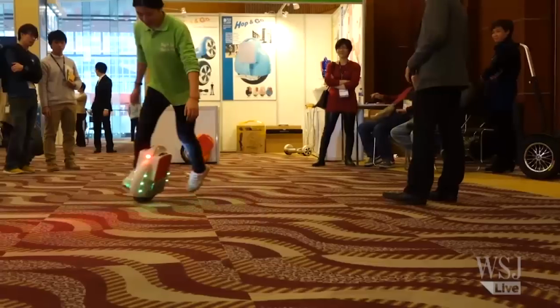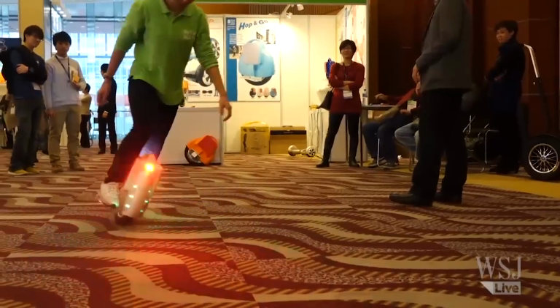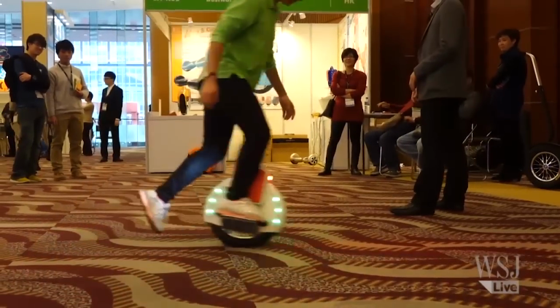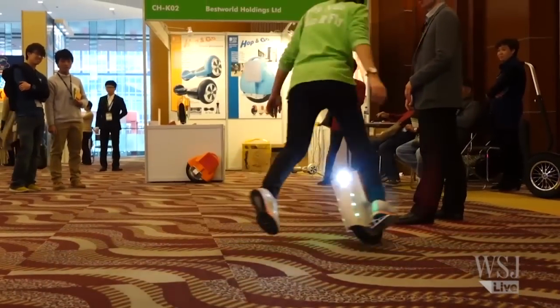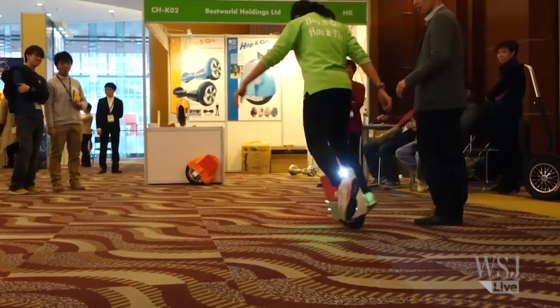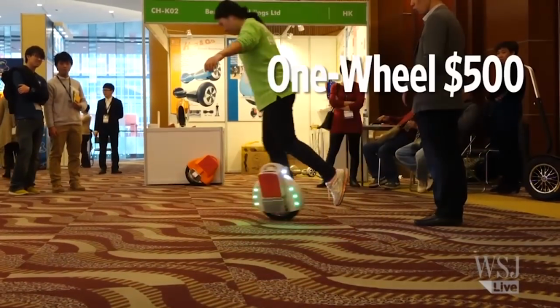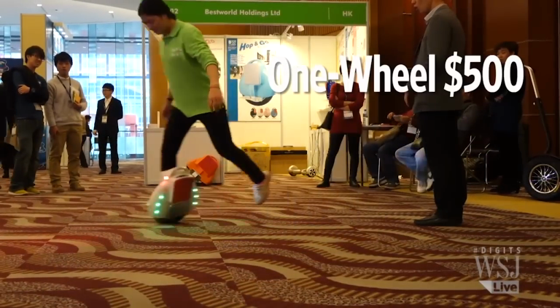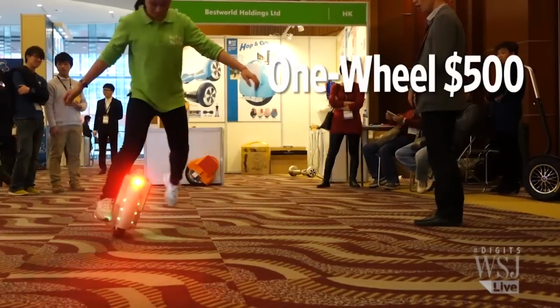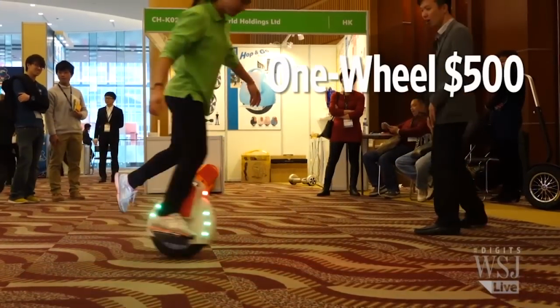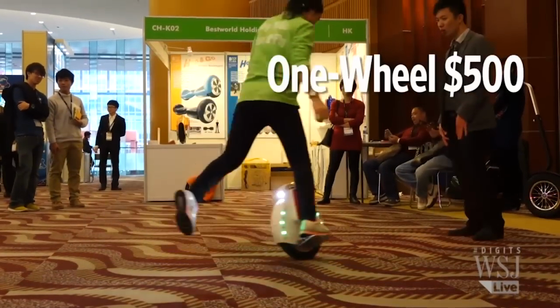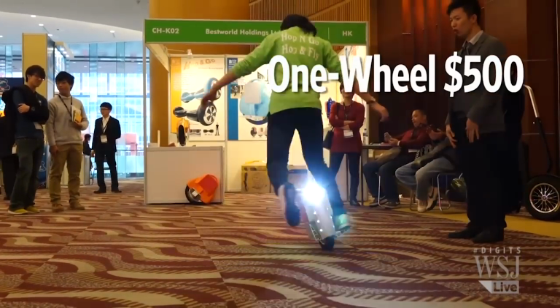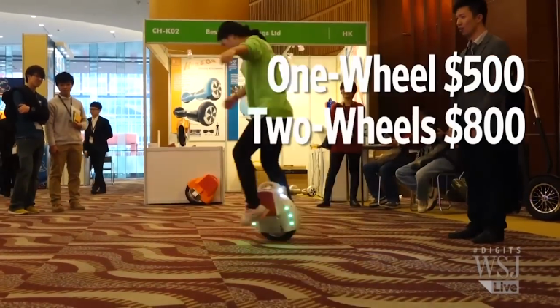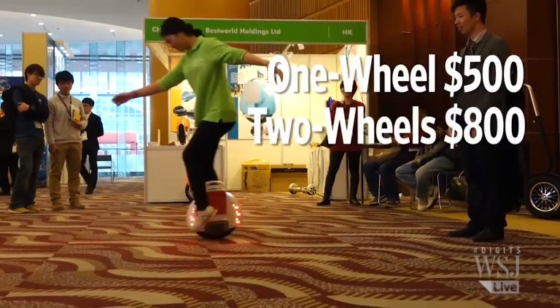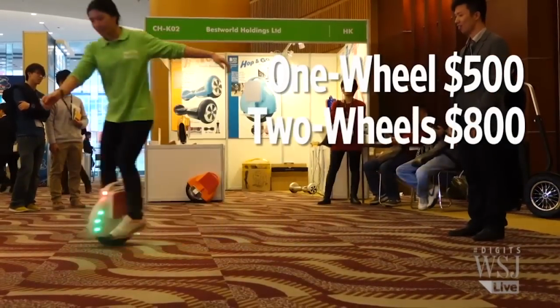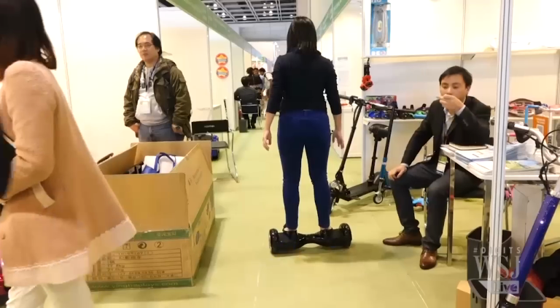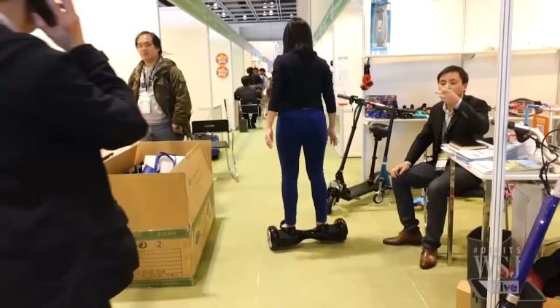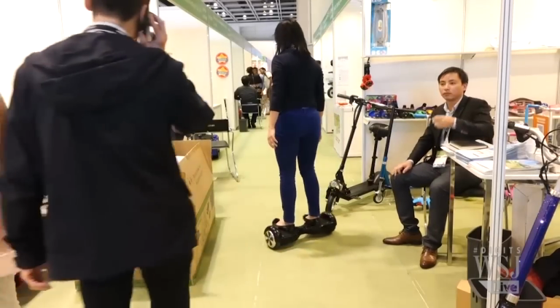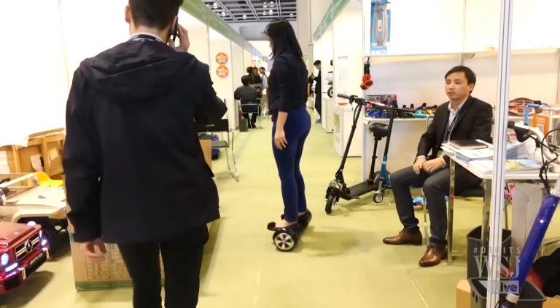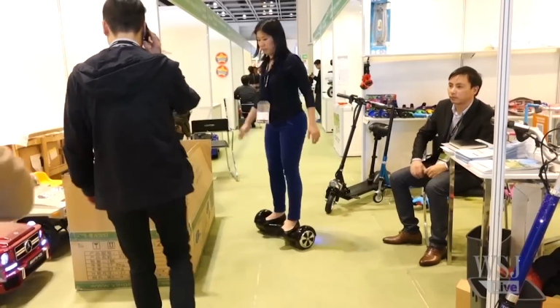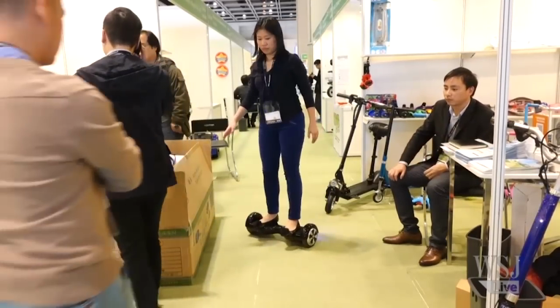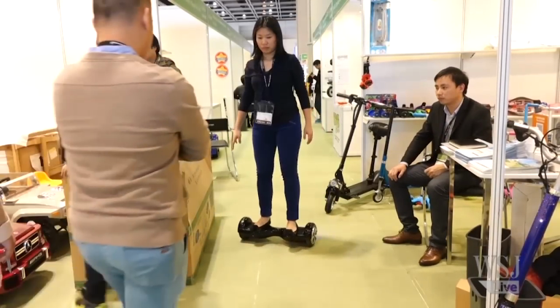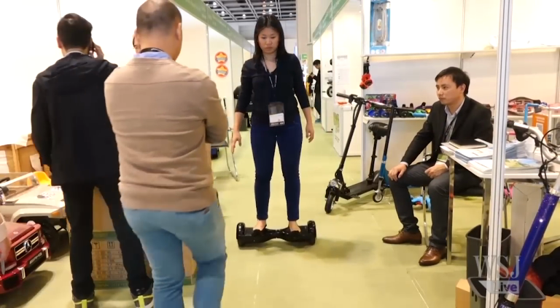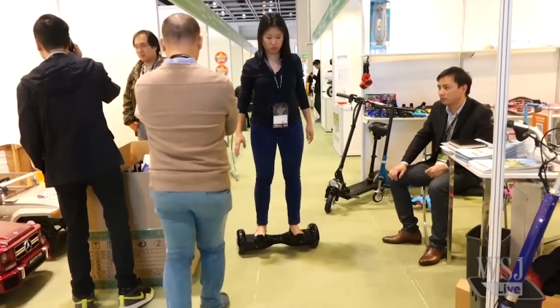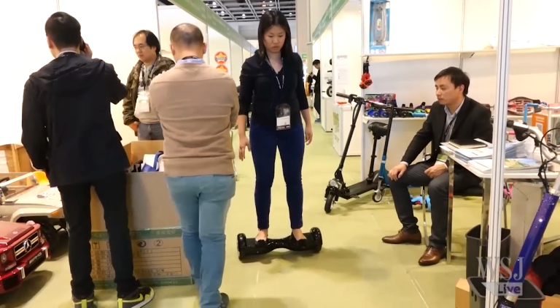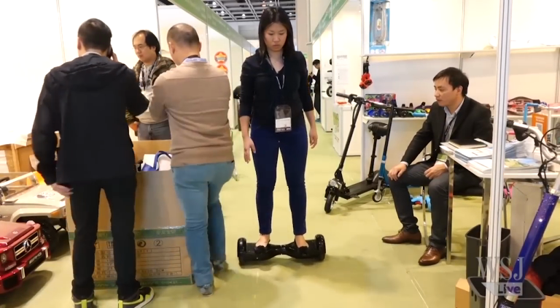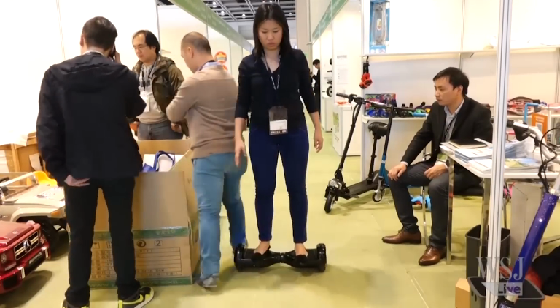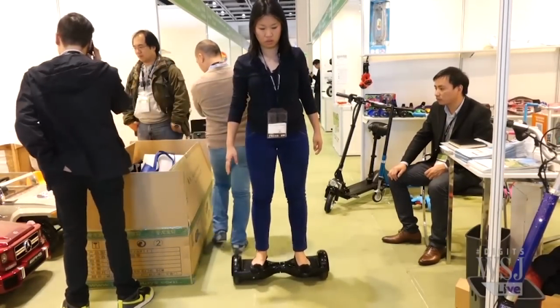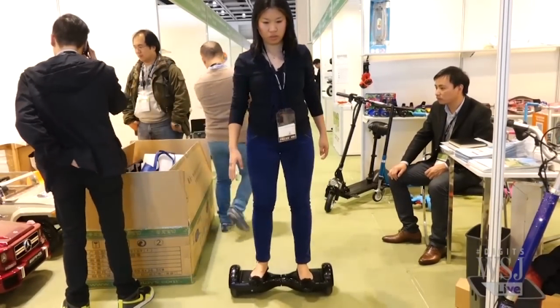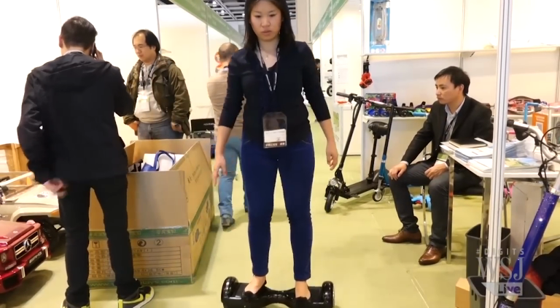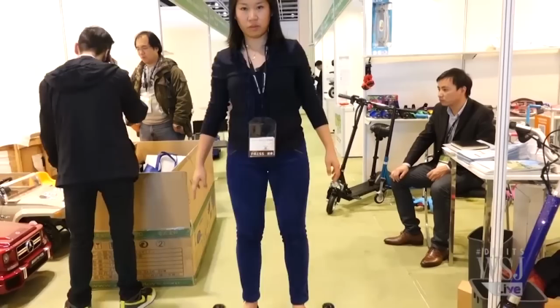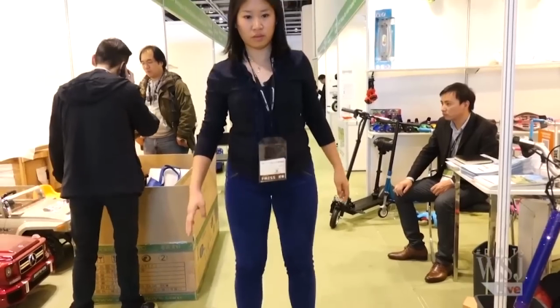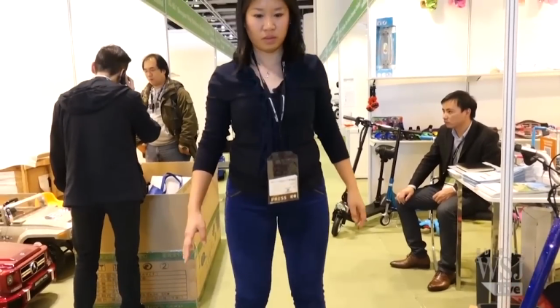Retail price for the single wheel scooter is $500, and the two-wheel one is $800. One word of caution though — when you get off the scooter, make sure you don't accidentally press your toe. Otherwise...